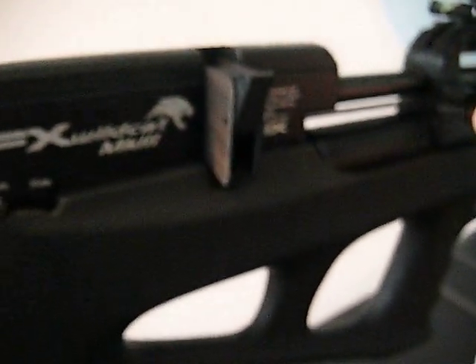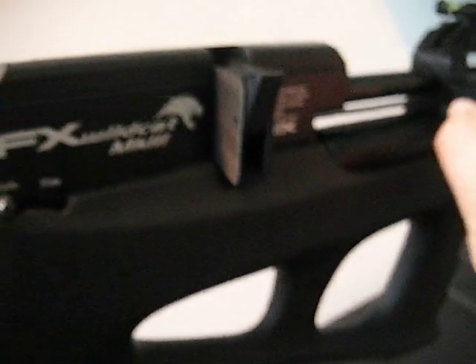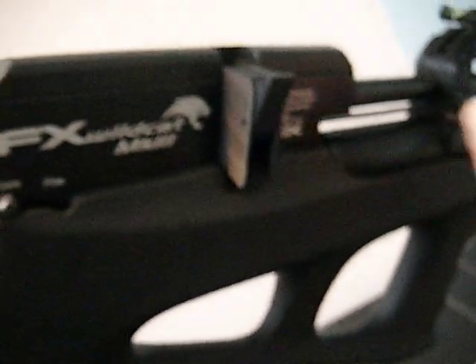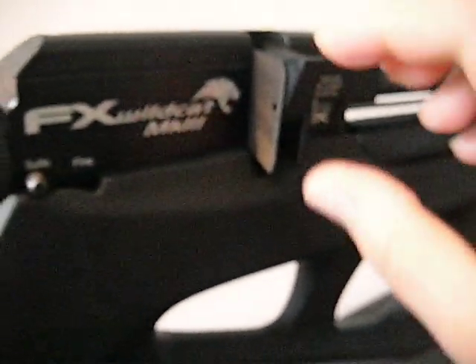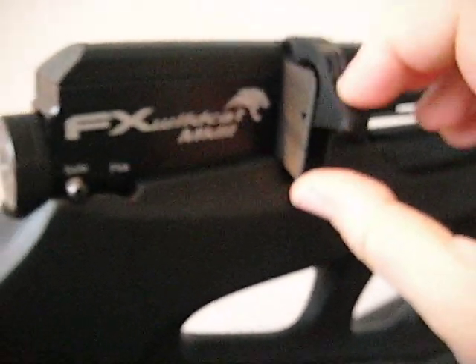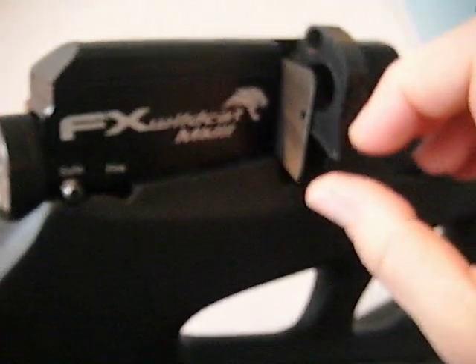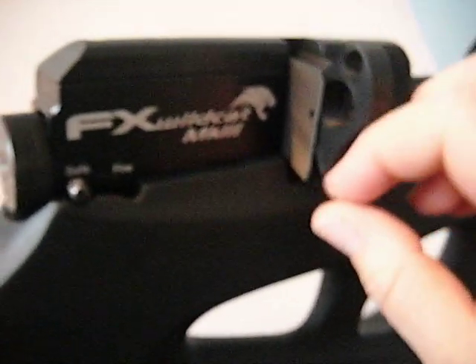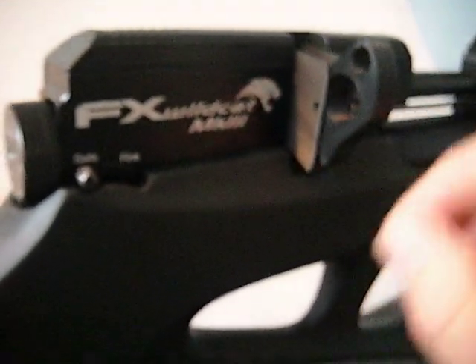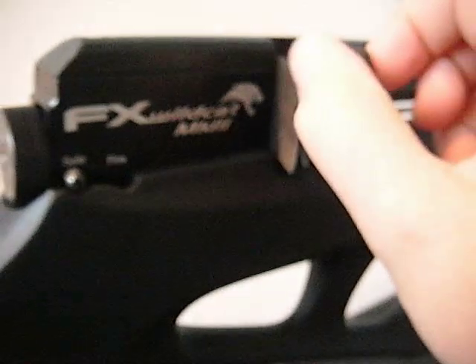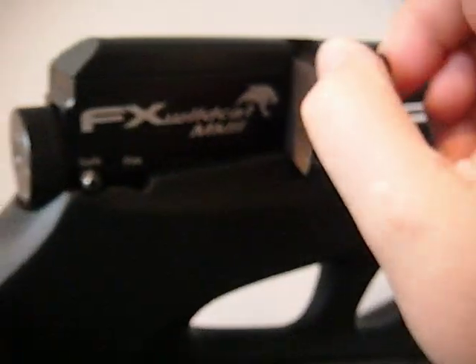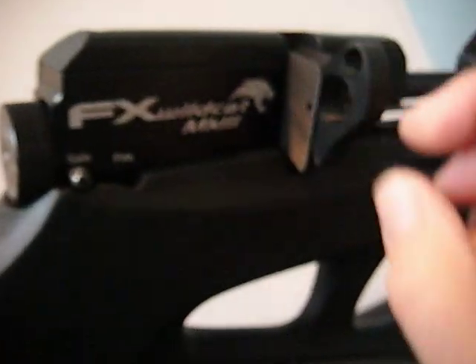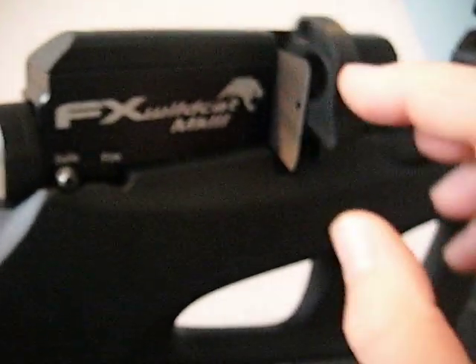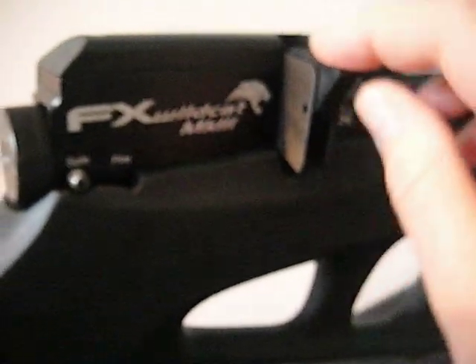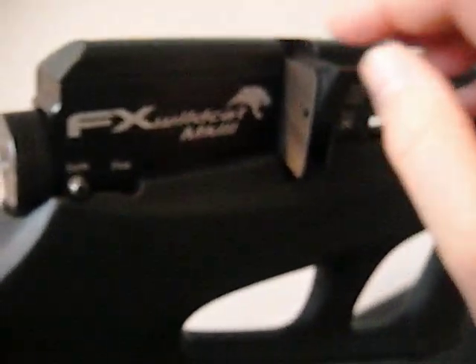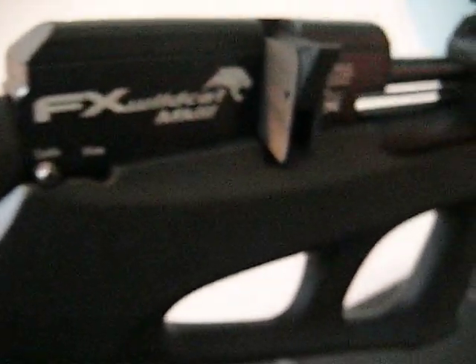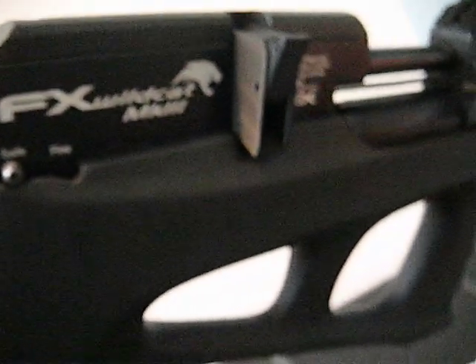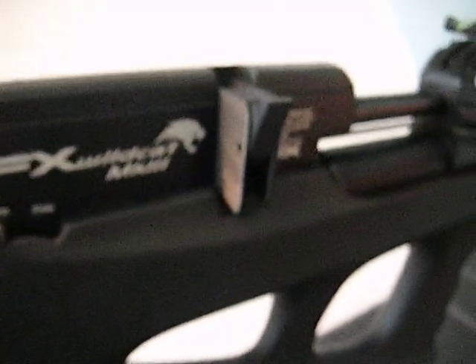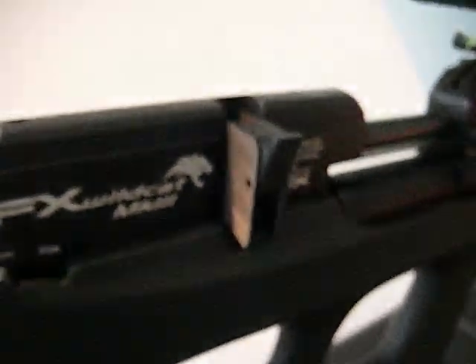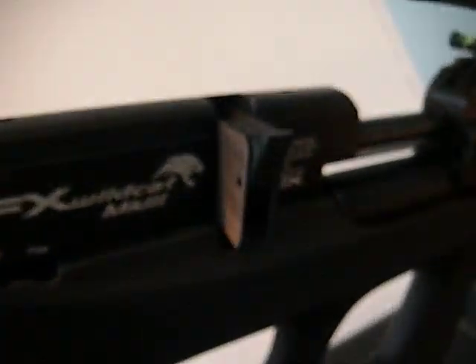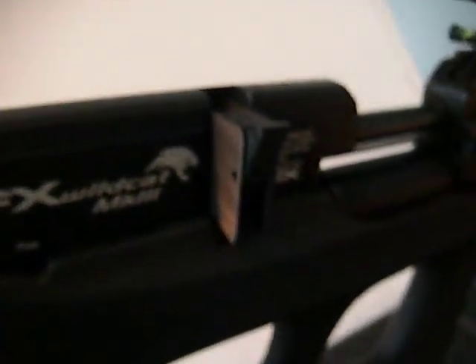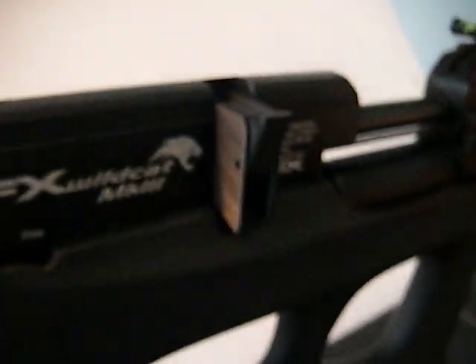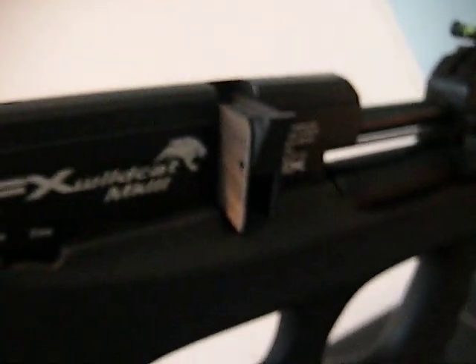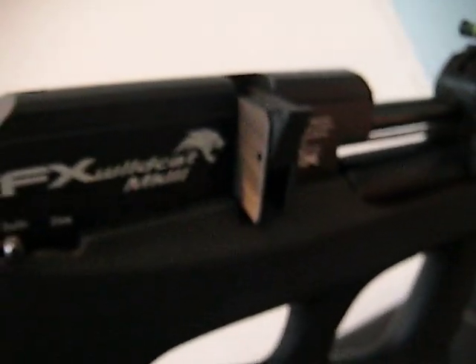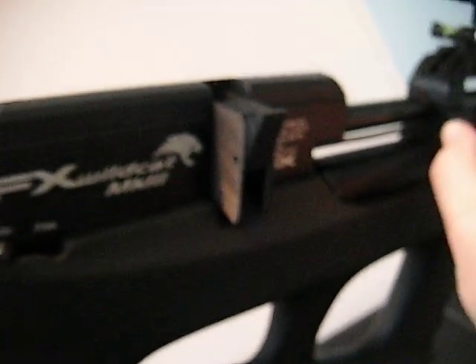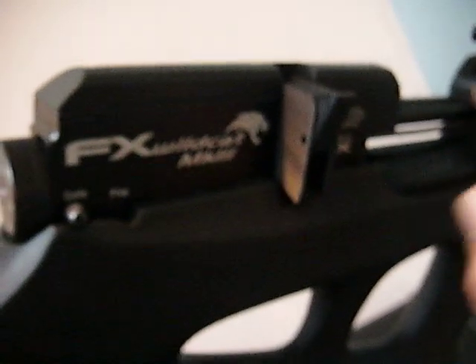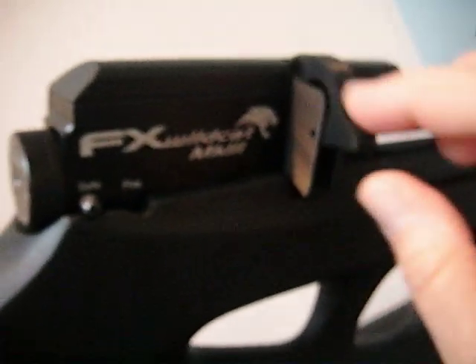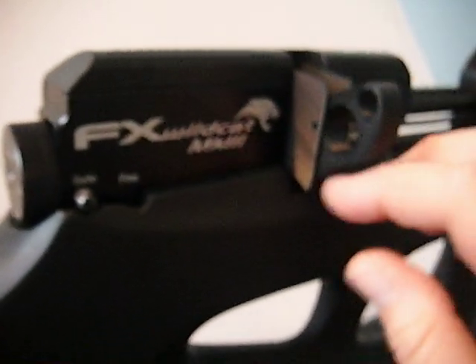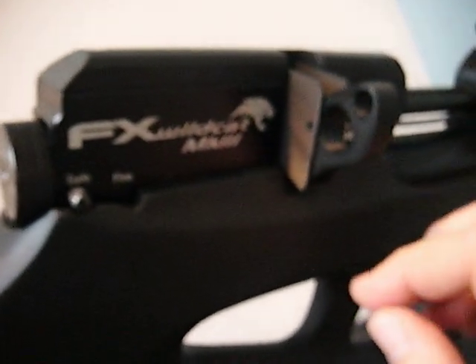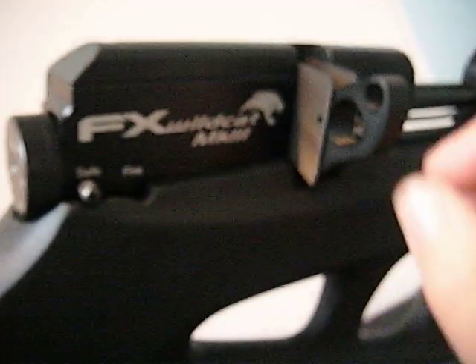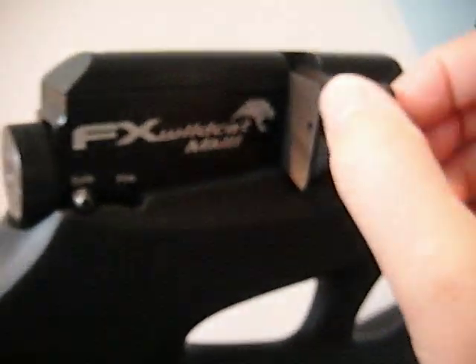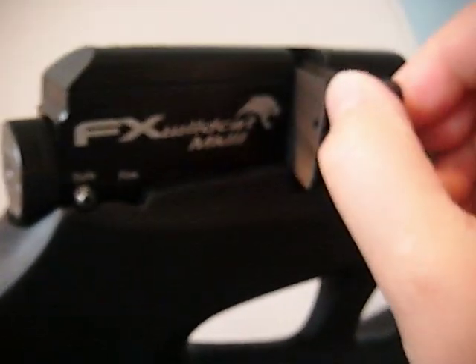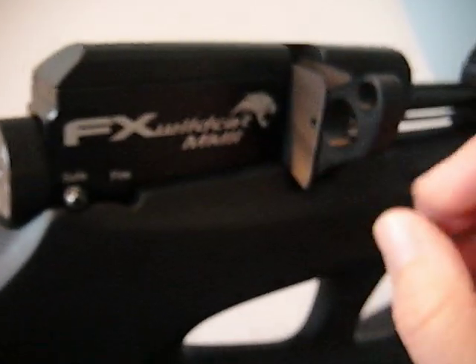Open the bolt, flip him up, put a pellet in there, pop him back down, close your bolt — bang. Open, pop him up there like that, pellet in.